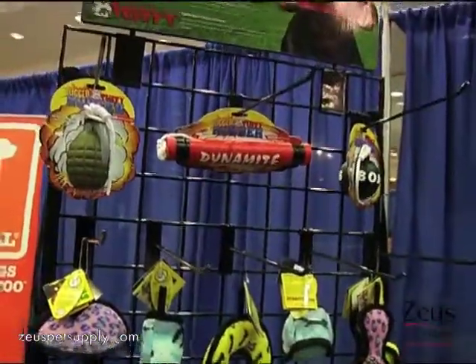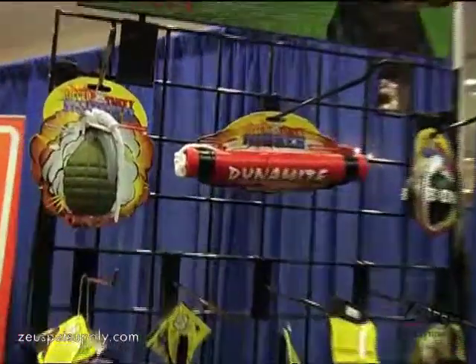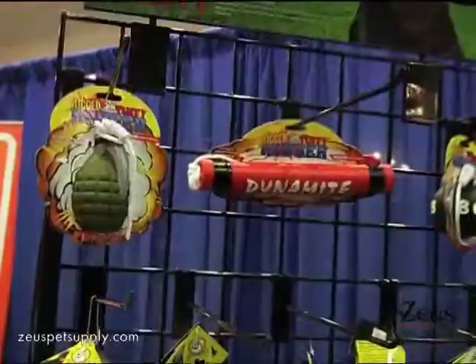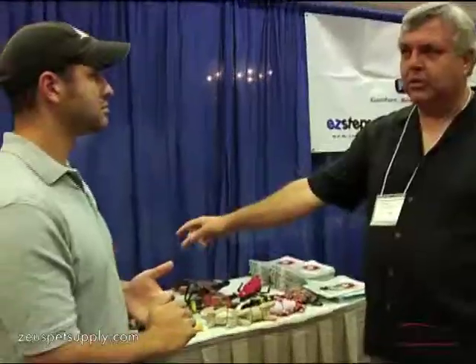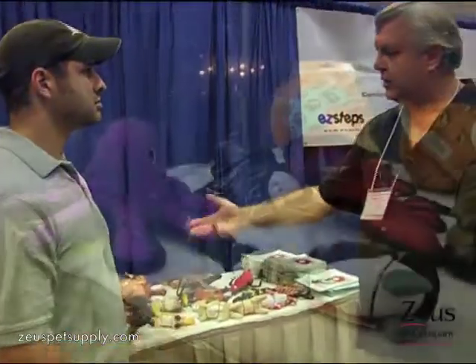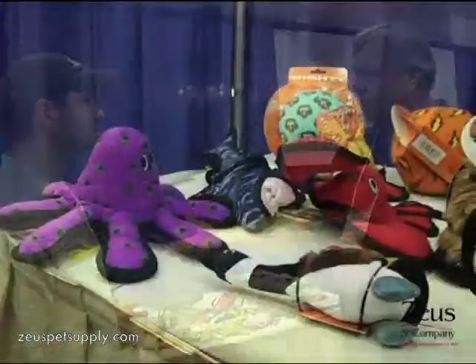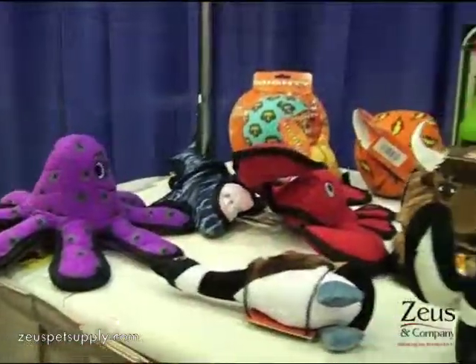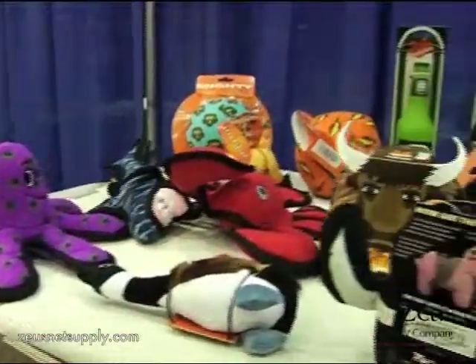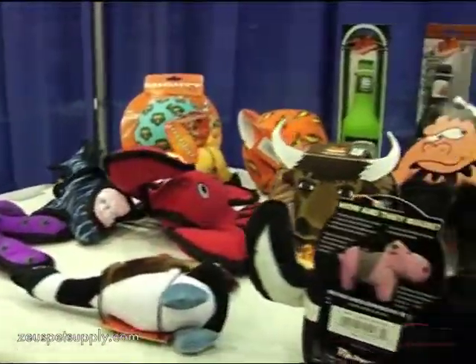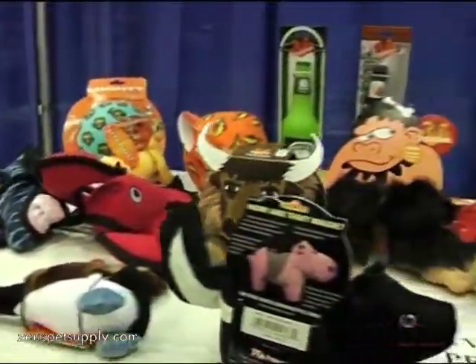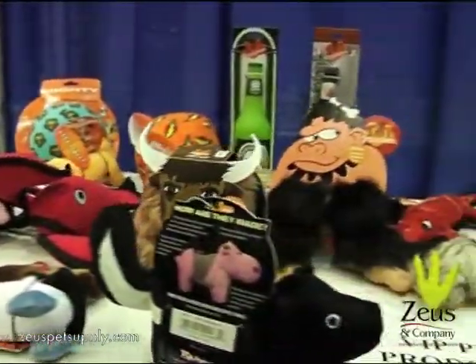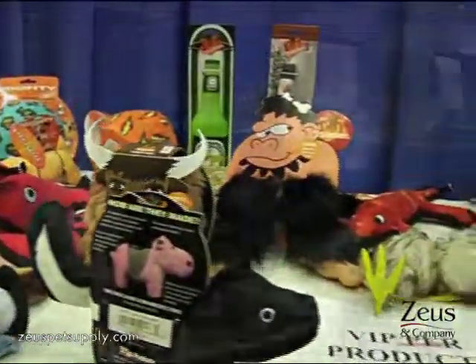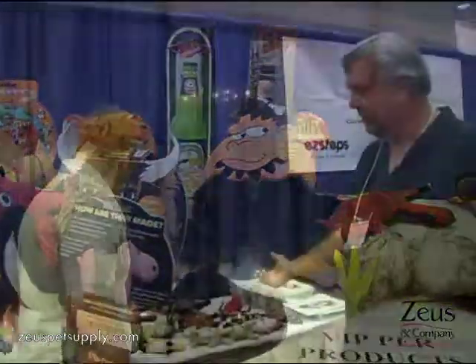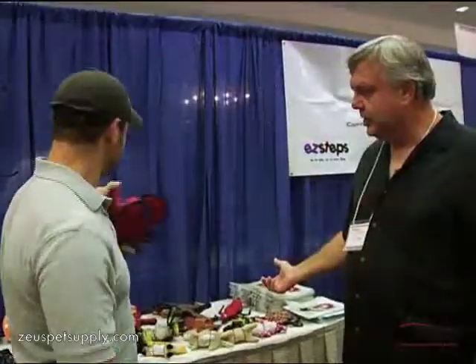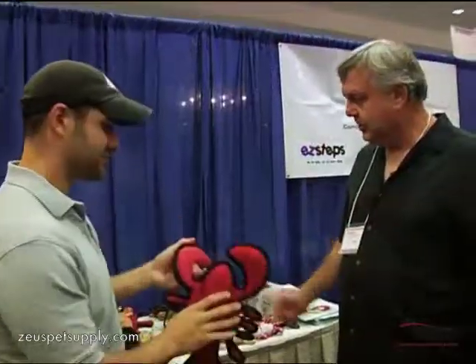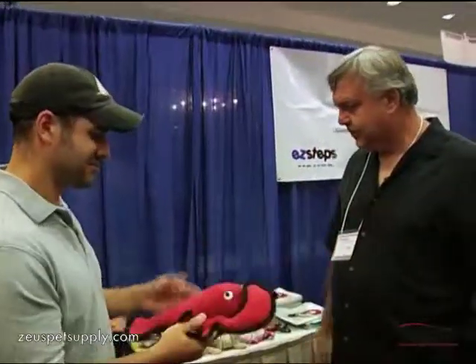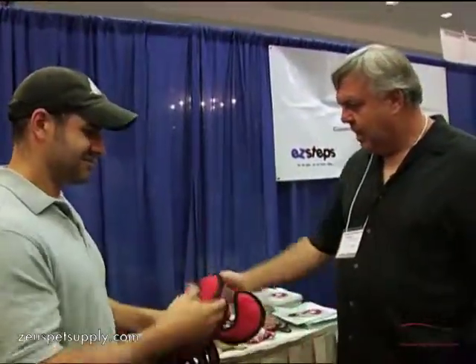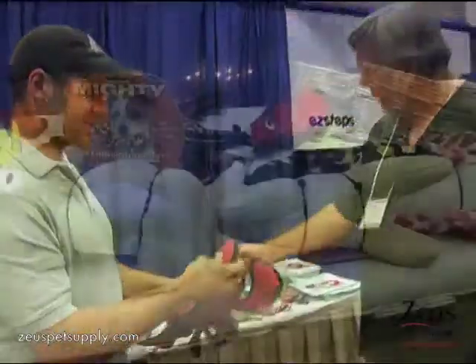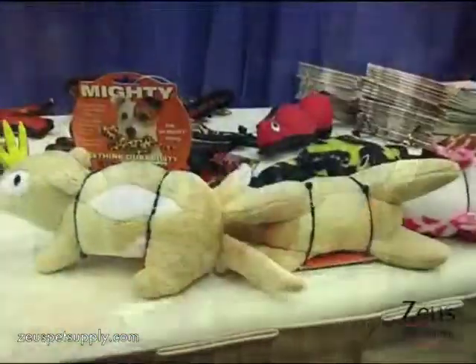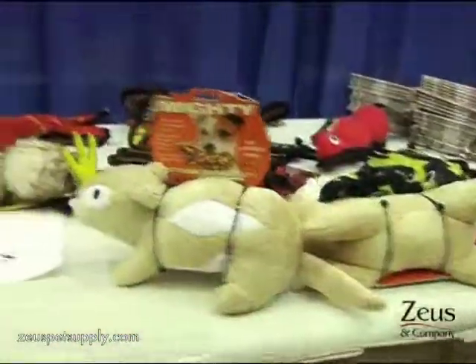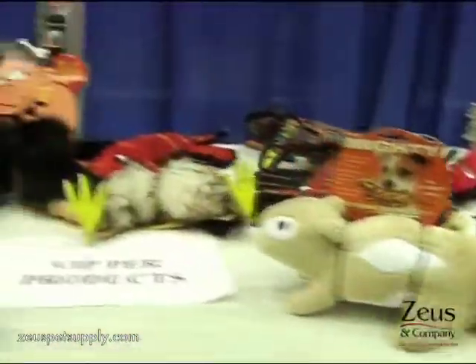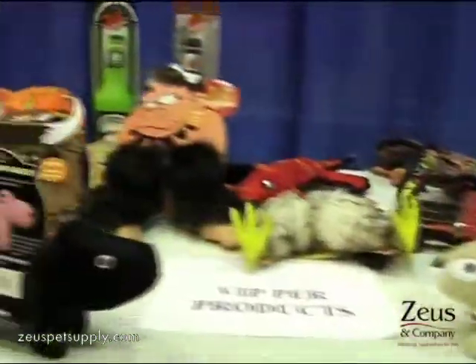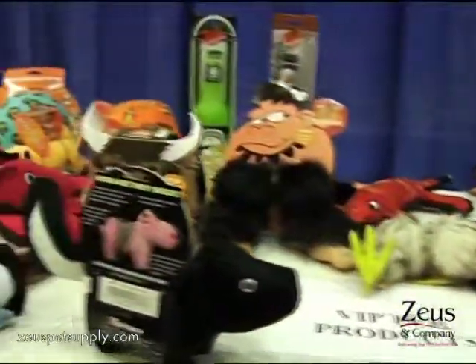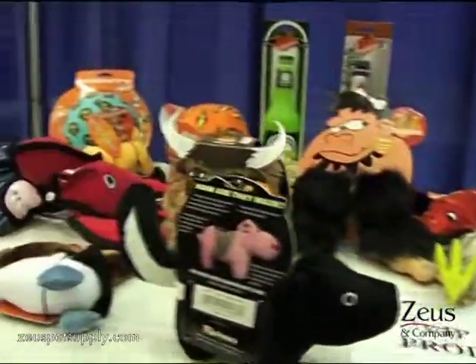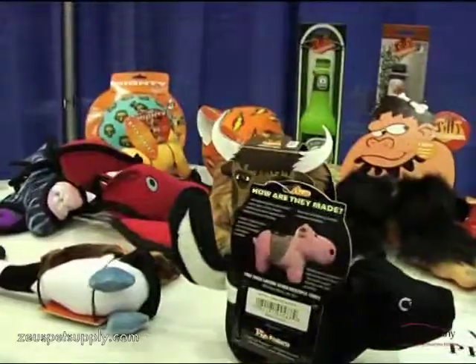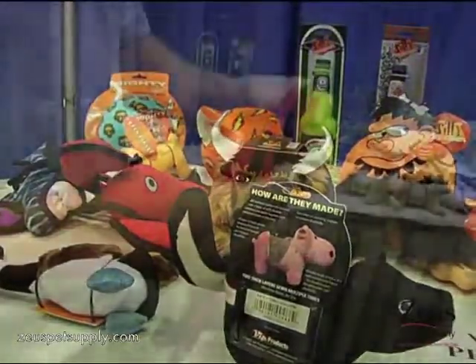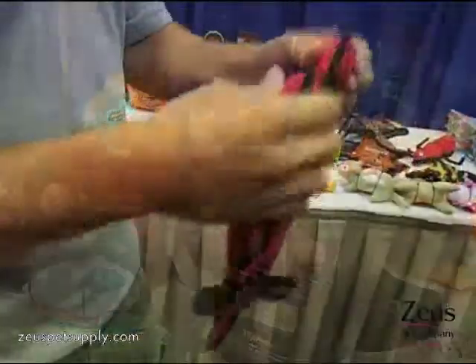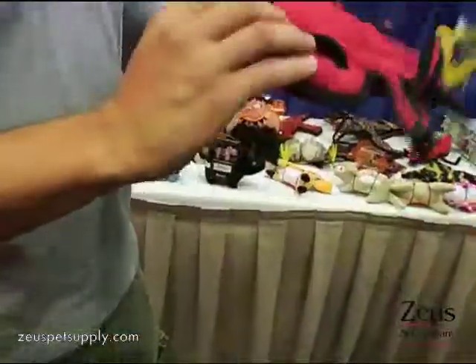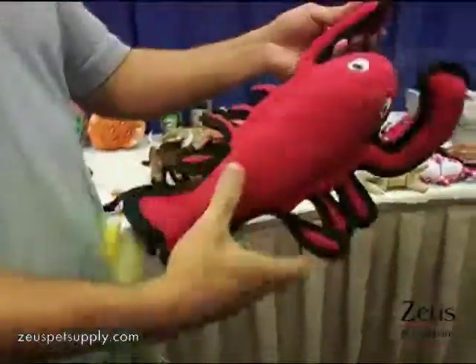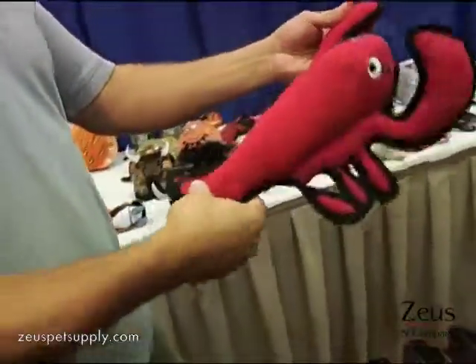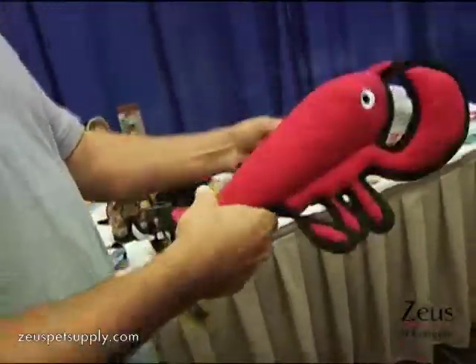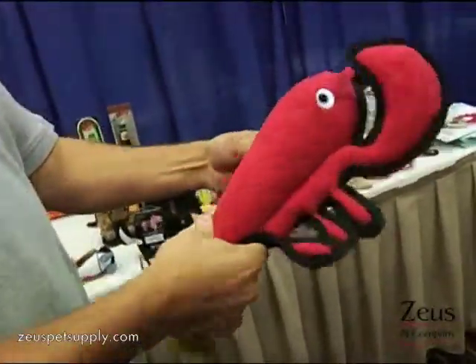Over here you'll see some whimsical characters — we have sea creatures, we have desert creatures, plus our Mighty Mites, which are just as tough for smaller dogs. Small dogs can tear up toys pretty quickly as well.